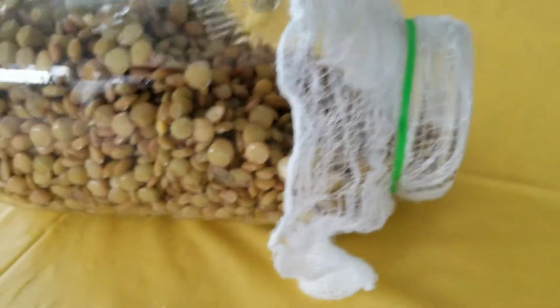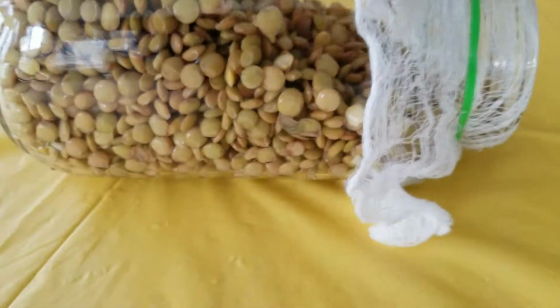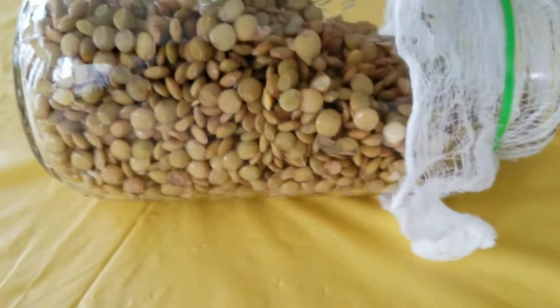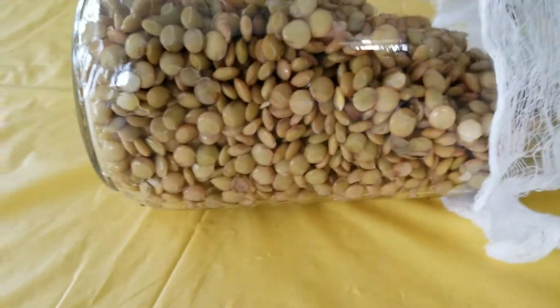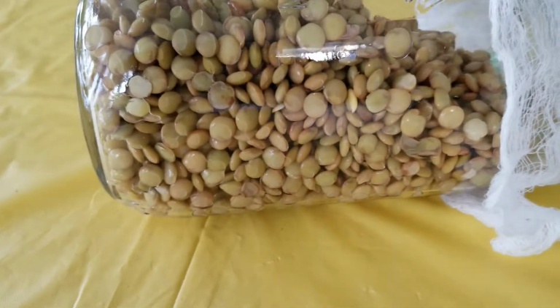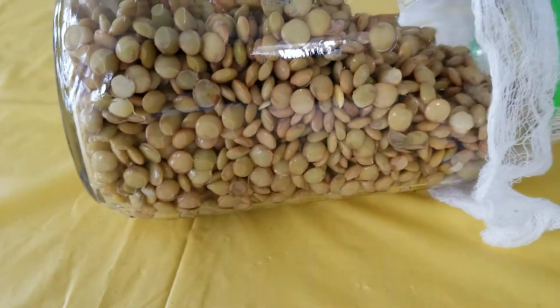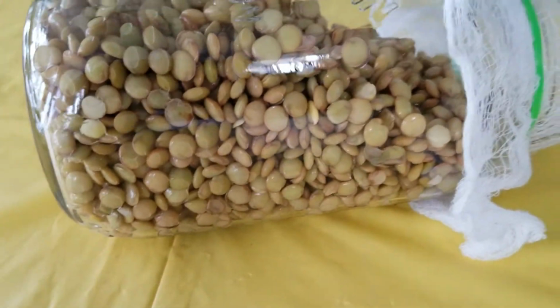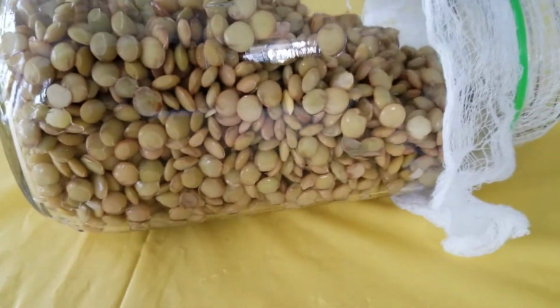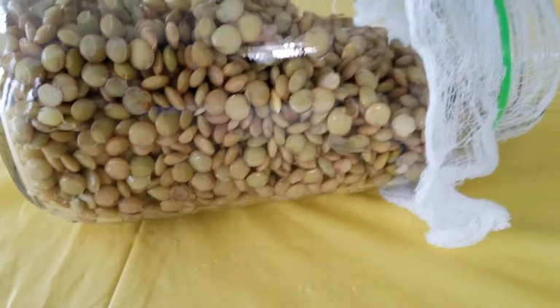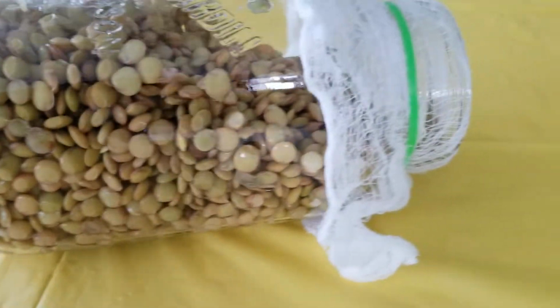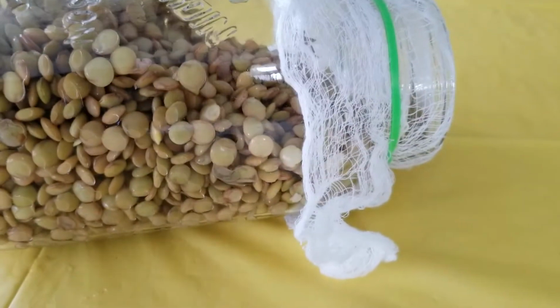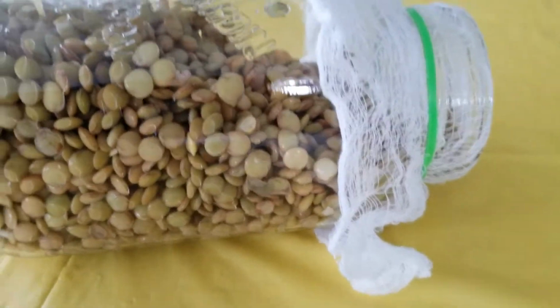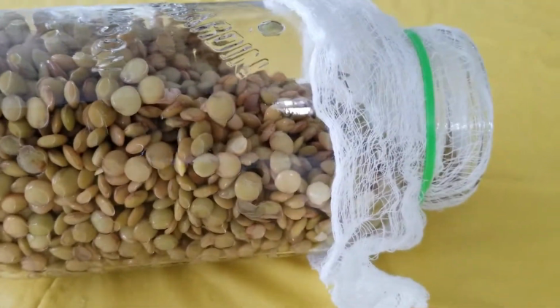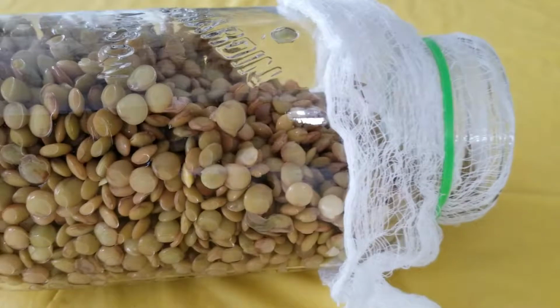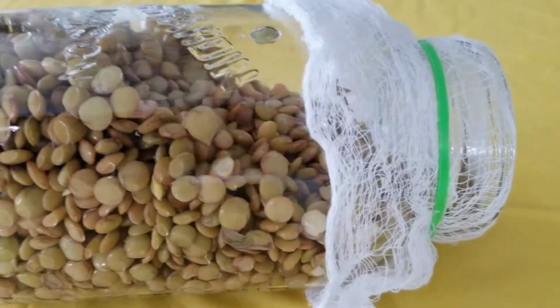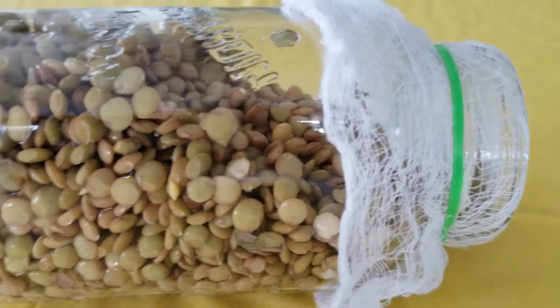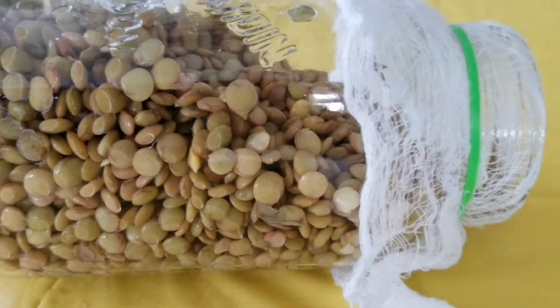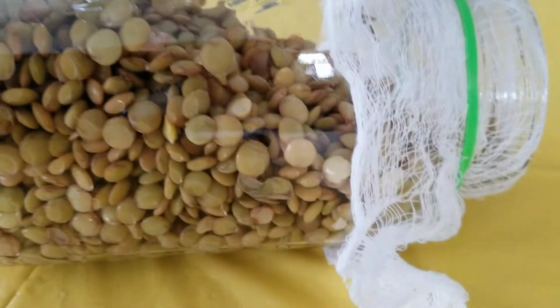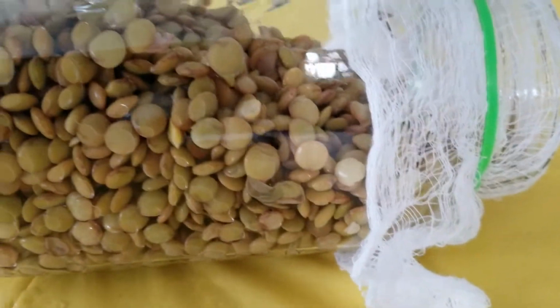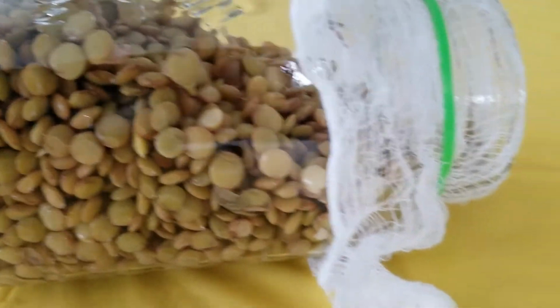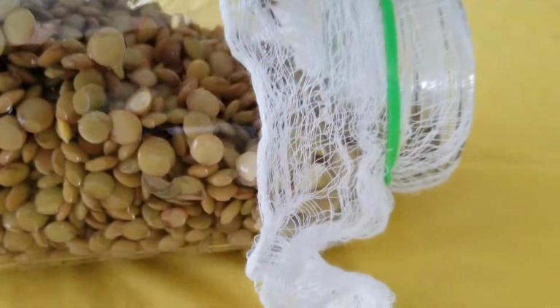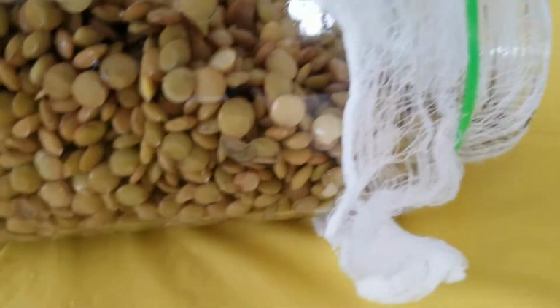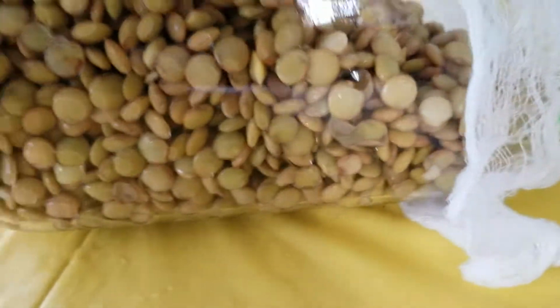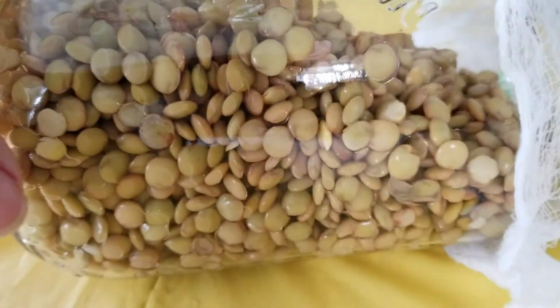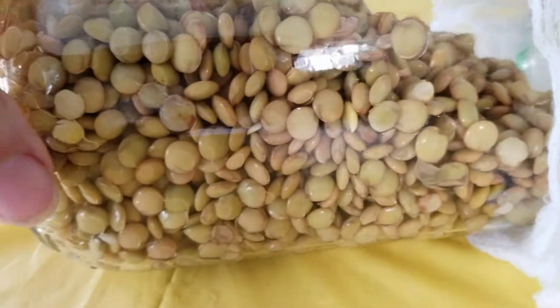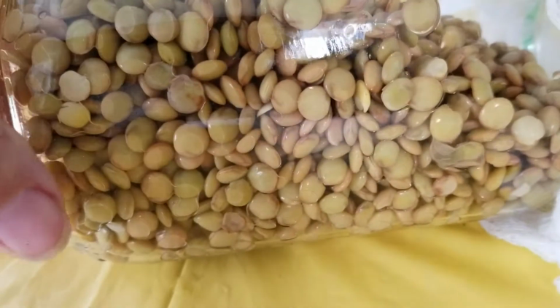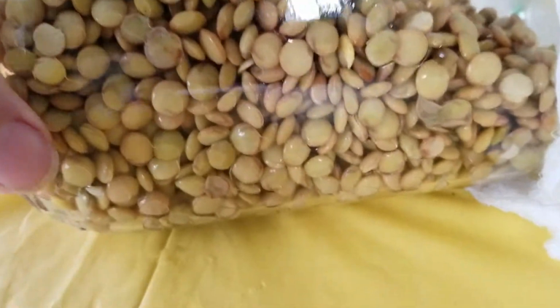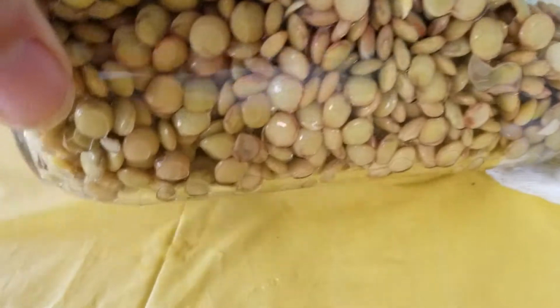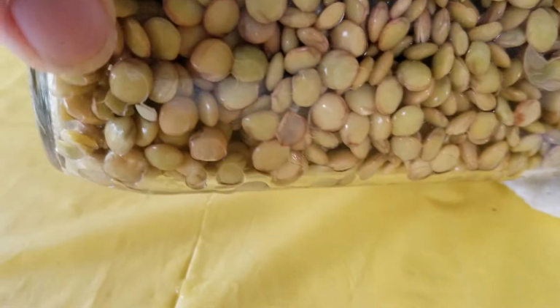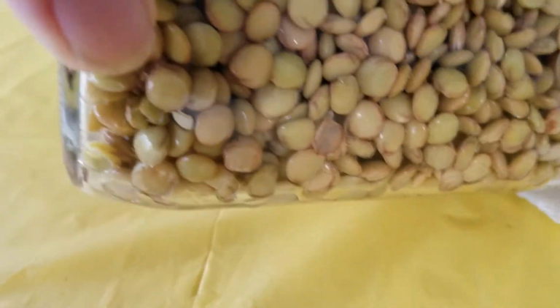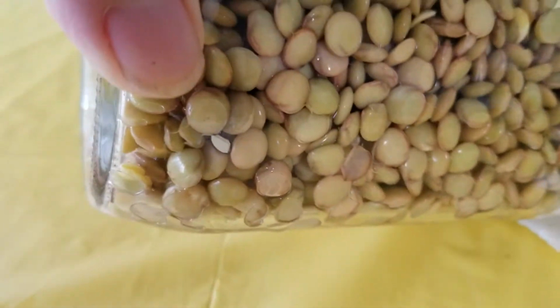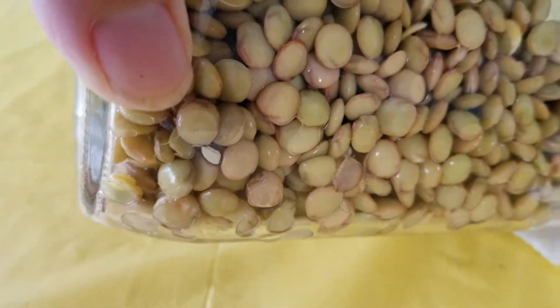The reason we're placing it flat is to make sure that any excess moisture or water can drain out. As a little tip, you can also put something underneath it at the bottom.